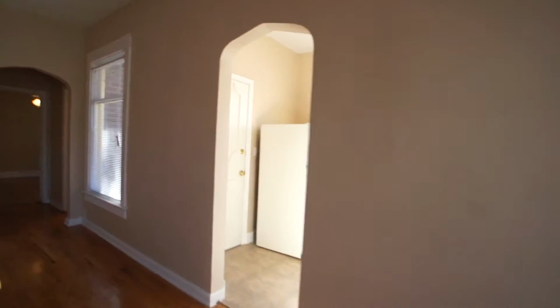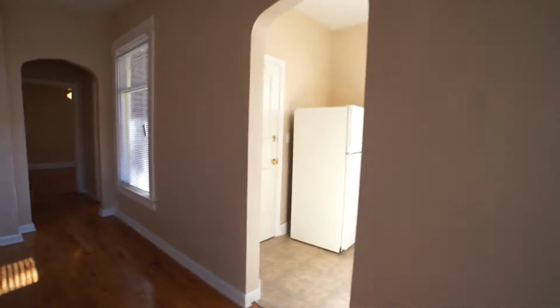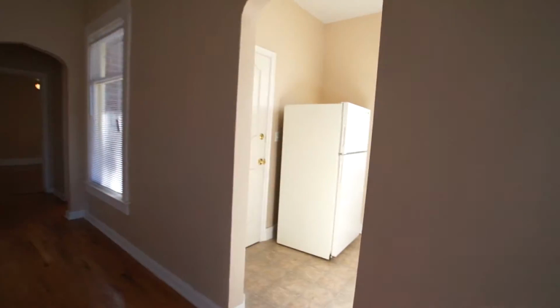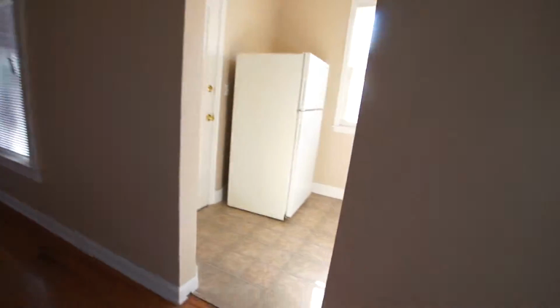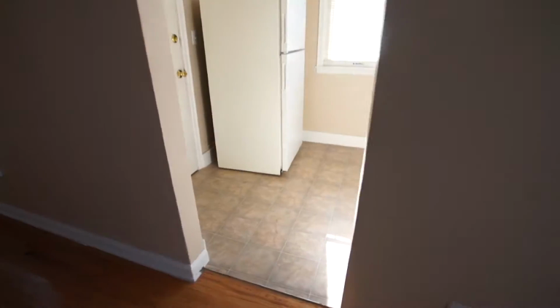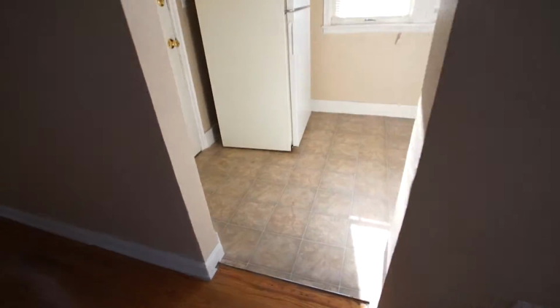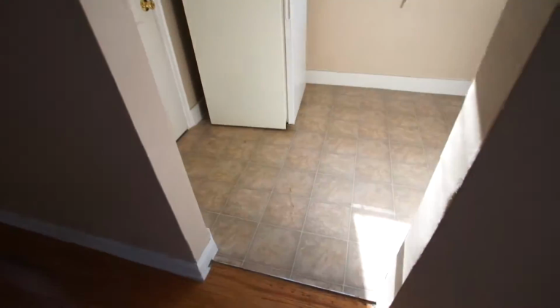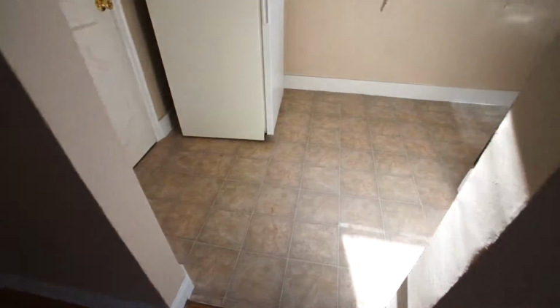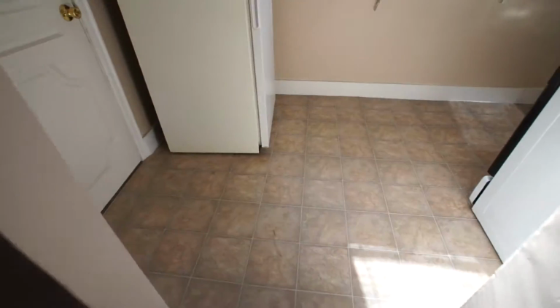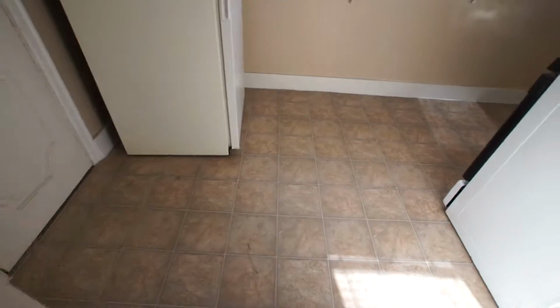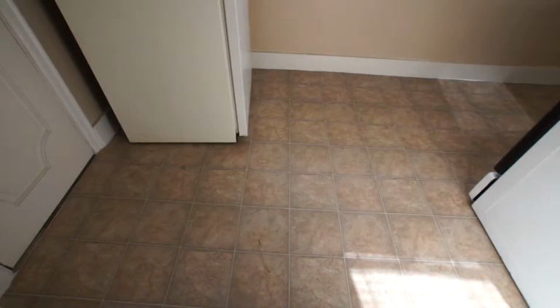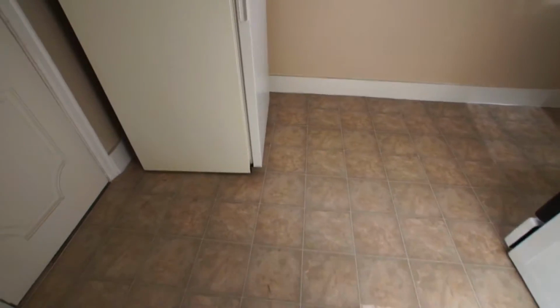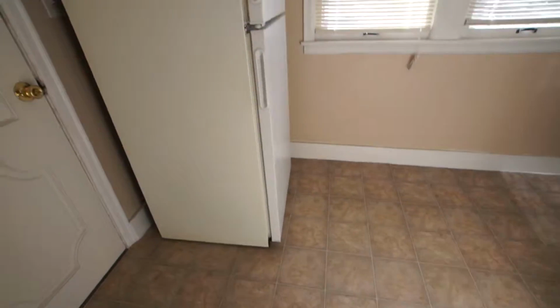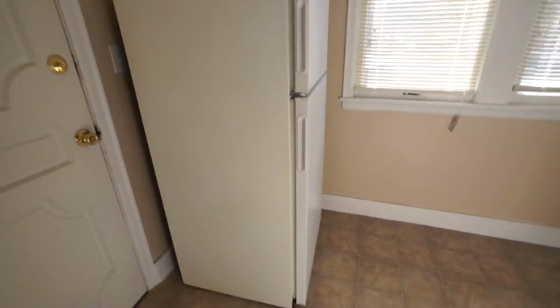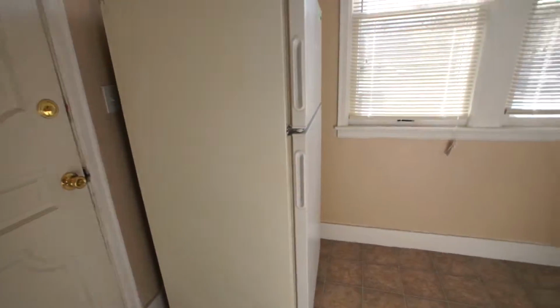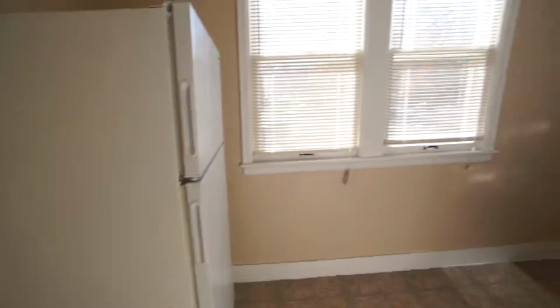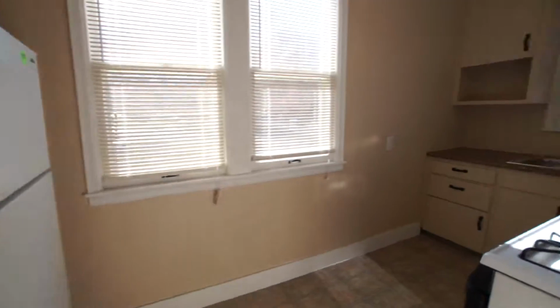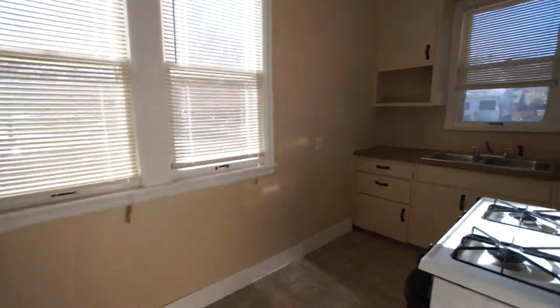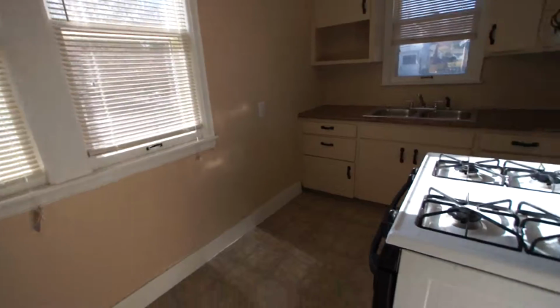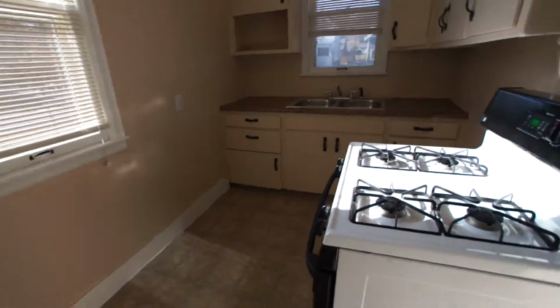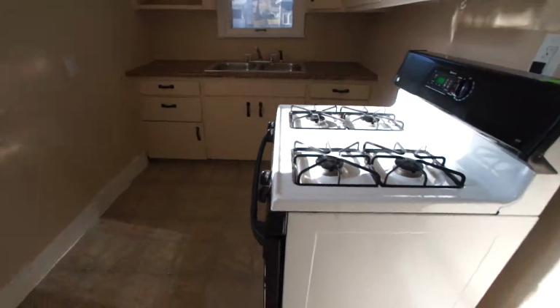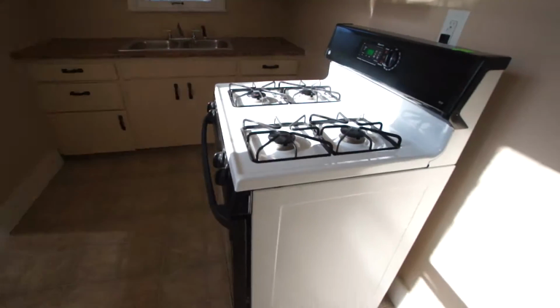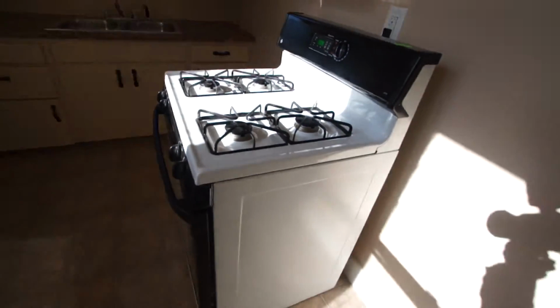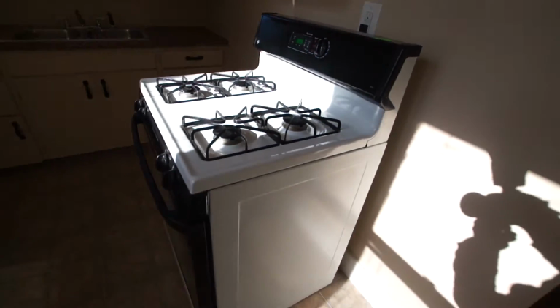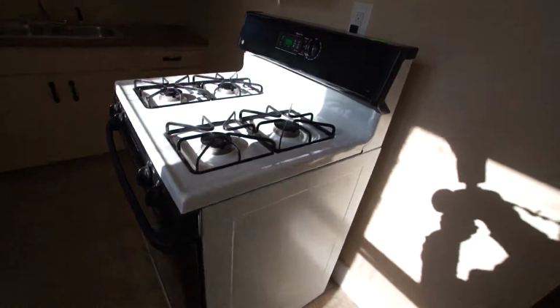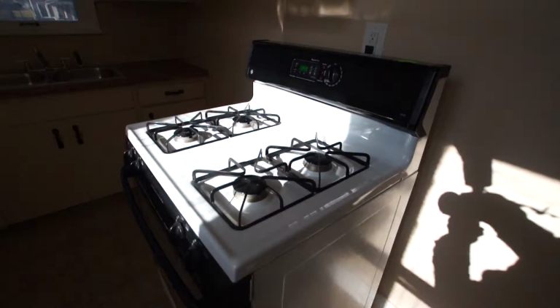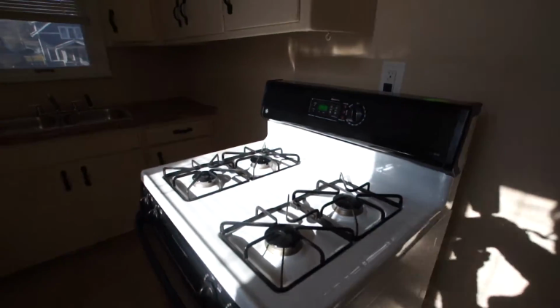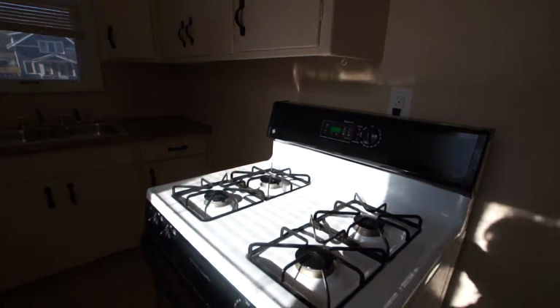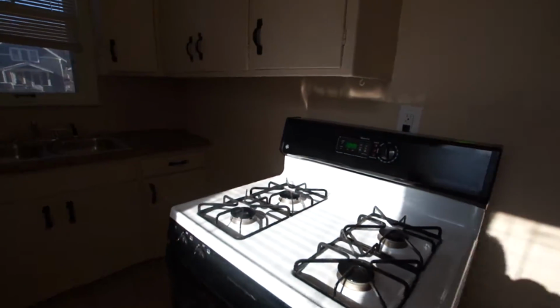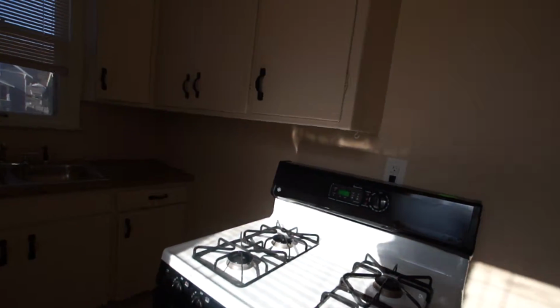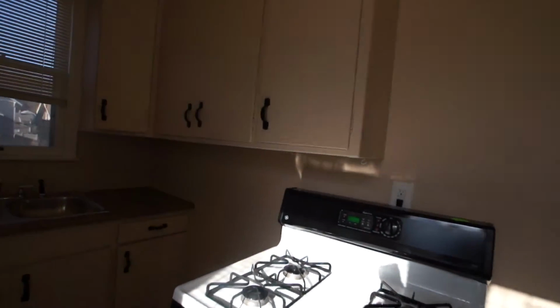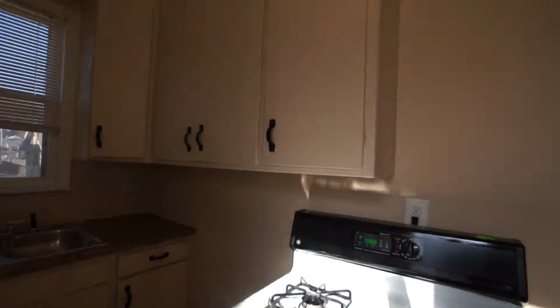New vinyl on the floor in the kitchen. Gas range for cooking, and the cooking gas is paid by the owner.